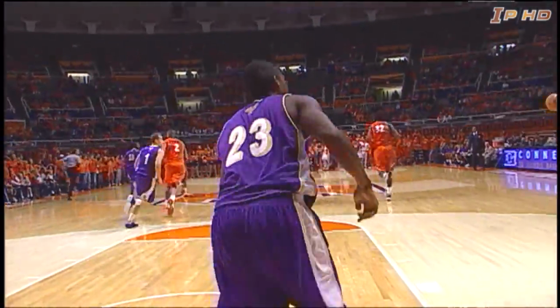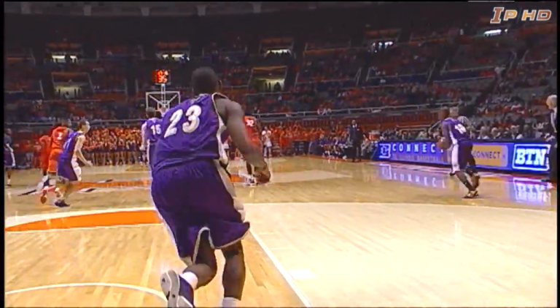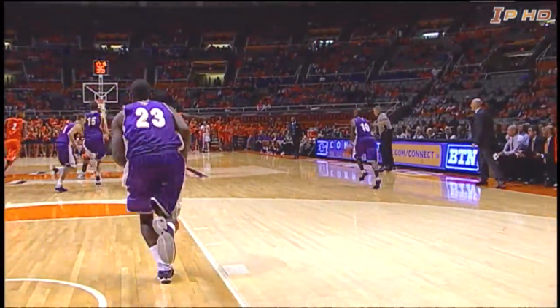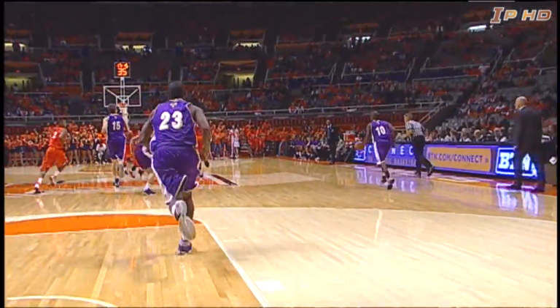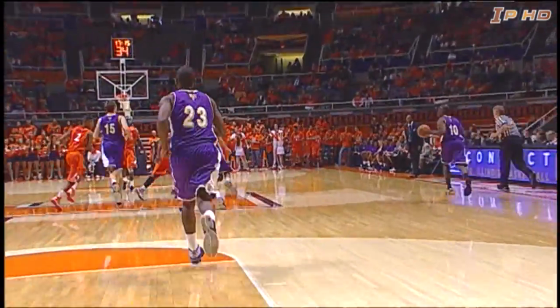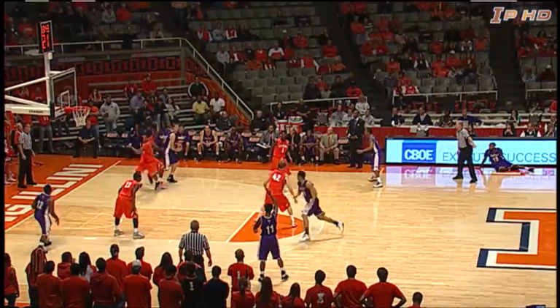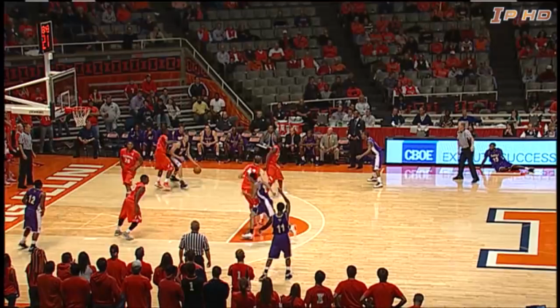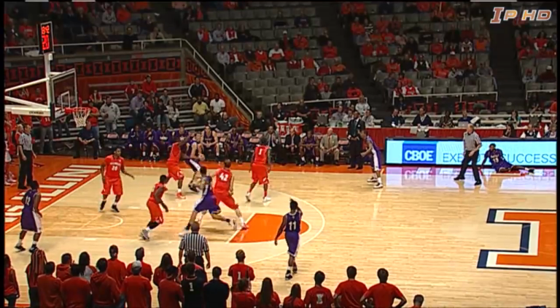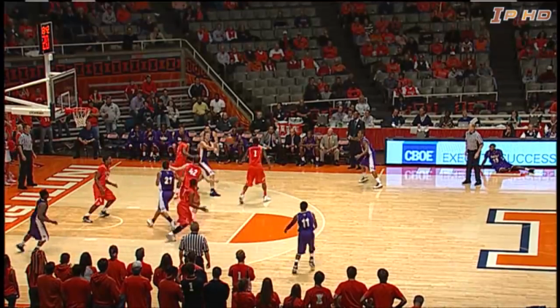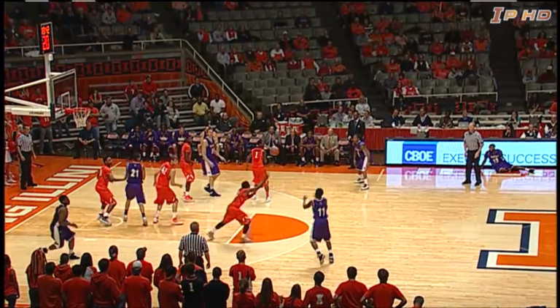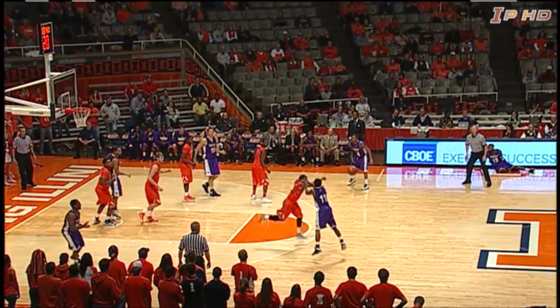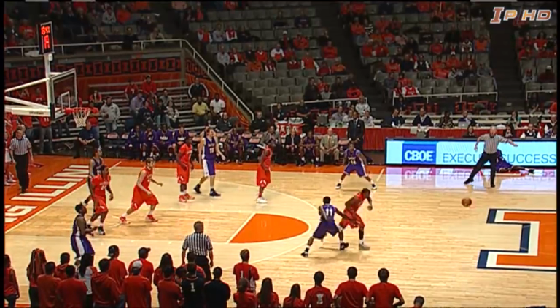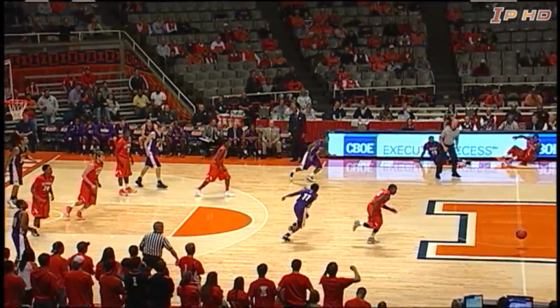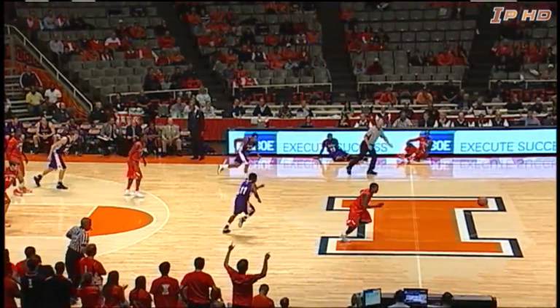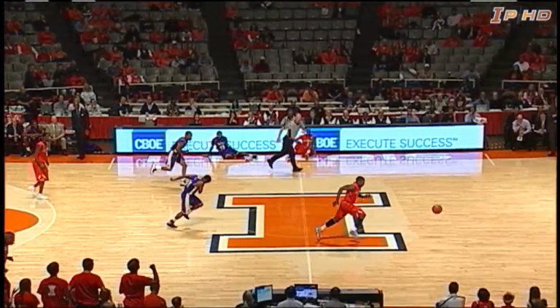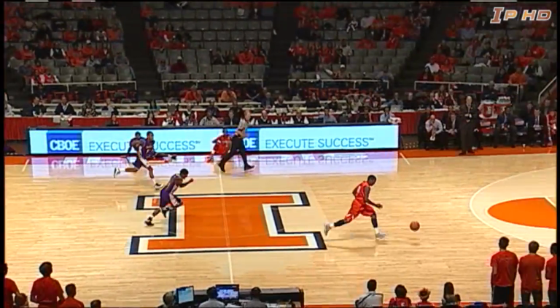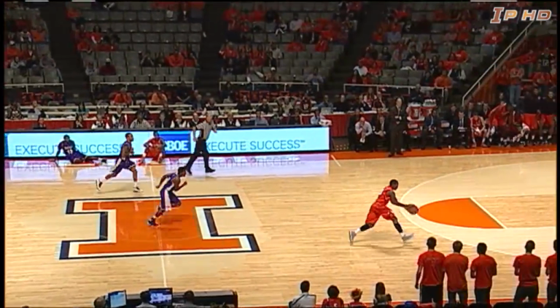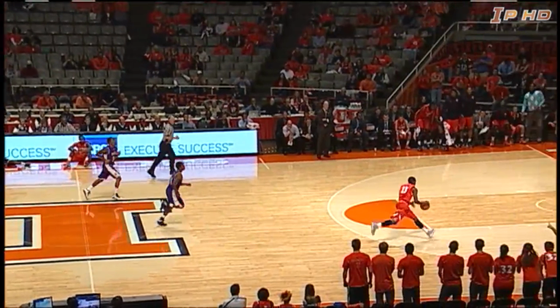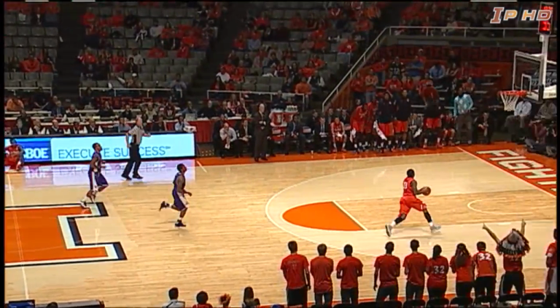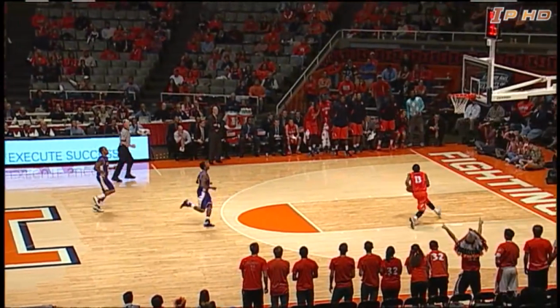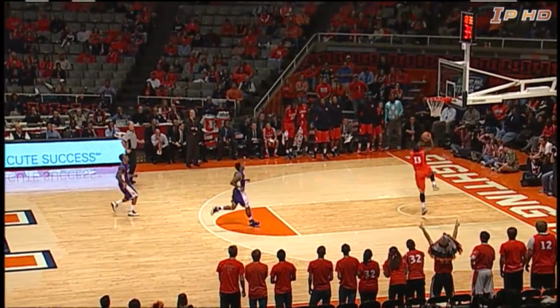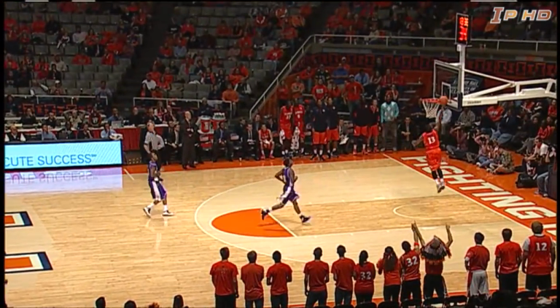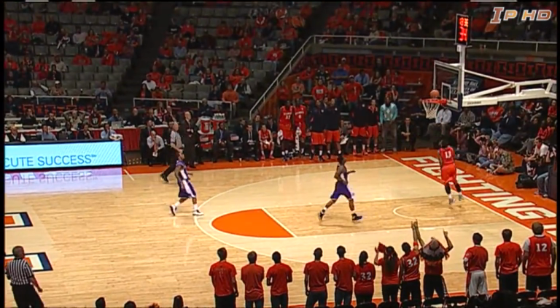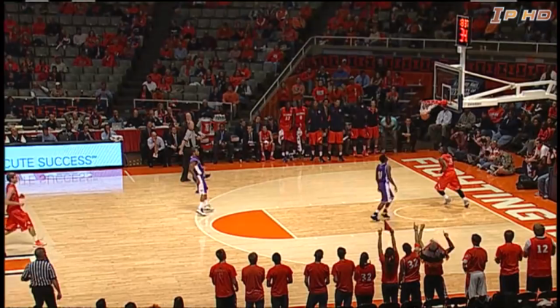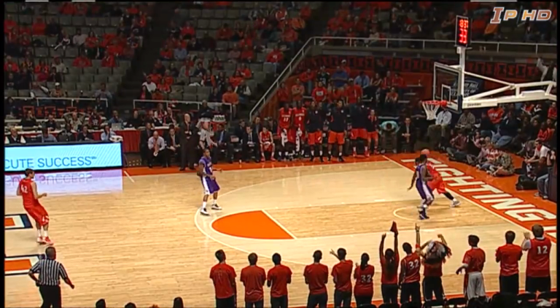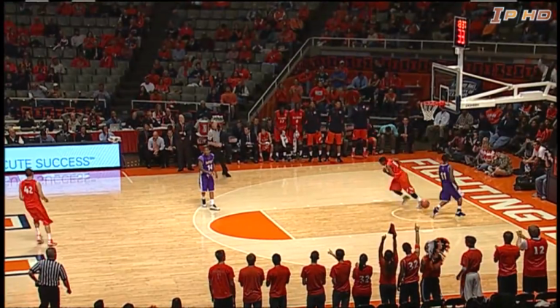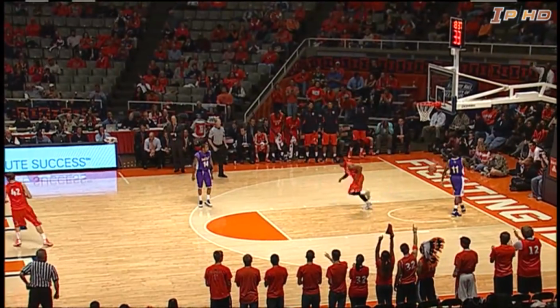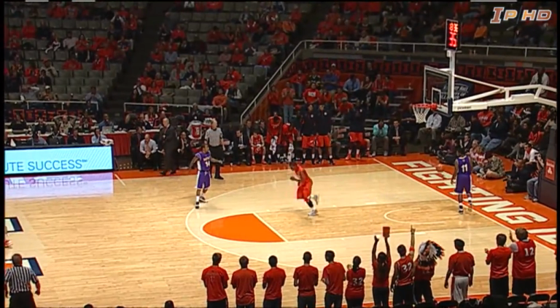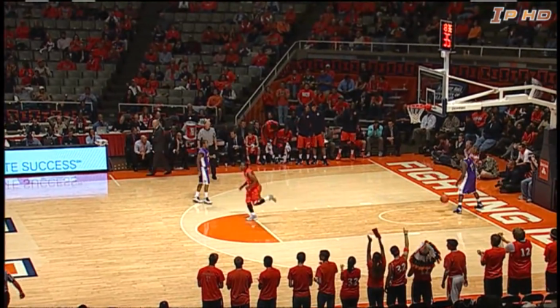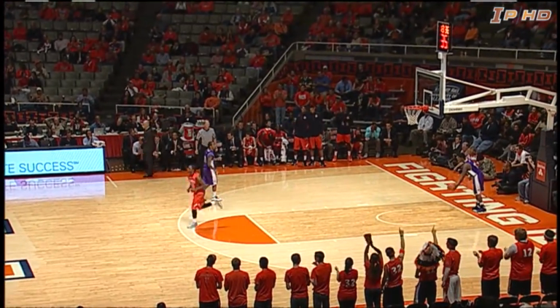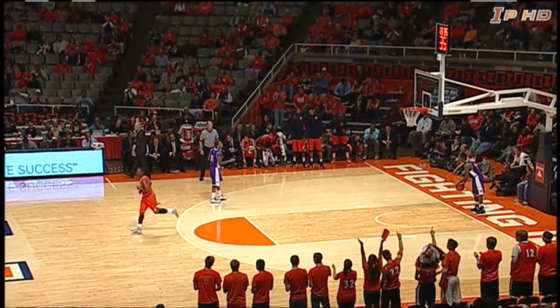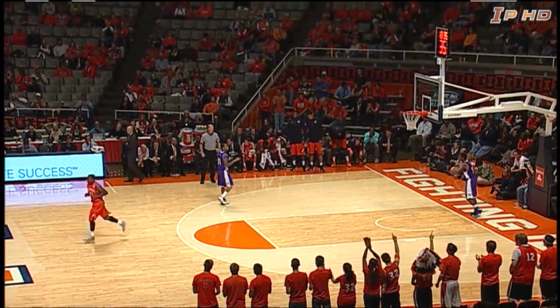Abrams with 12. 44-20, 52-30 now. Here's a bad pass intended for Johnson, stolen by Tracy Abrams, who drives to the other end and lays it in.